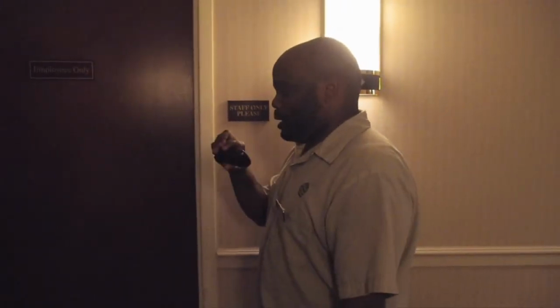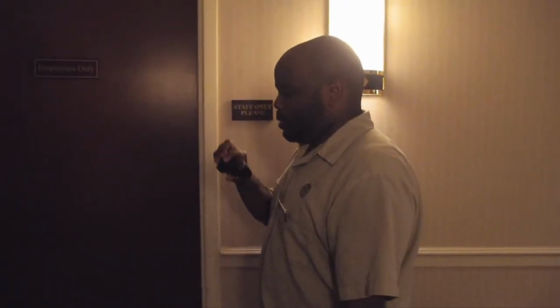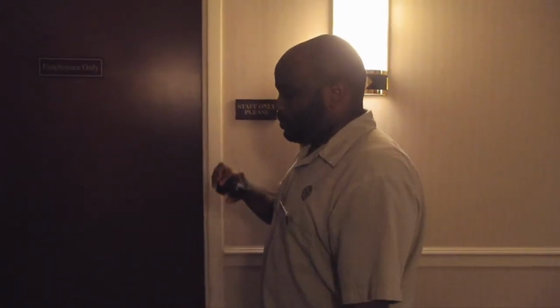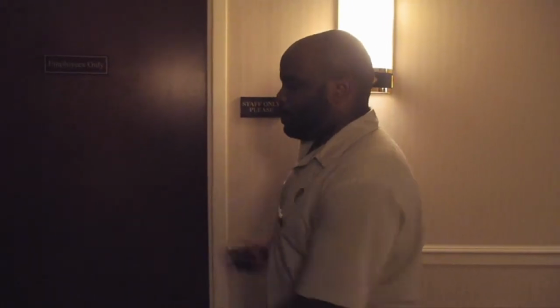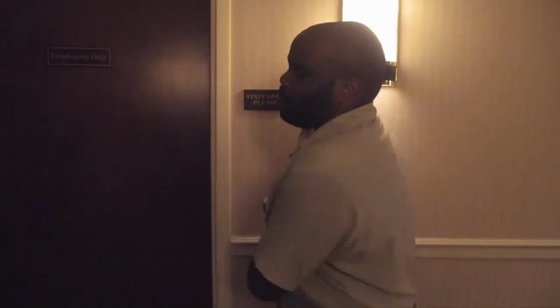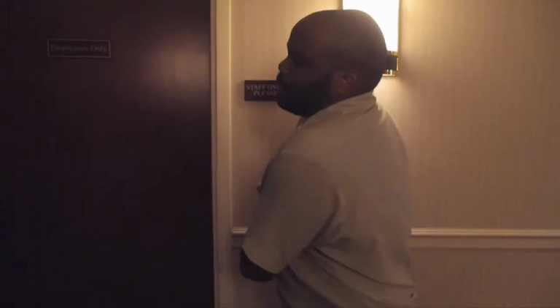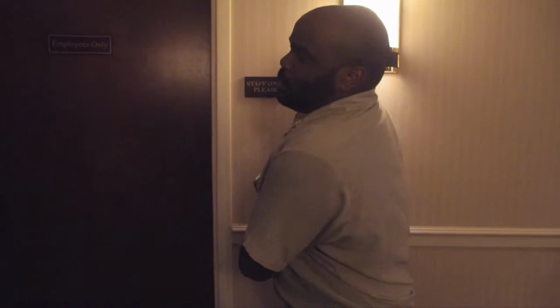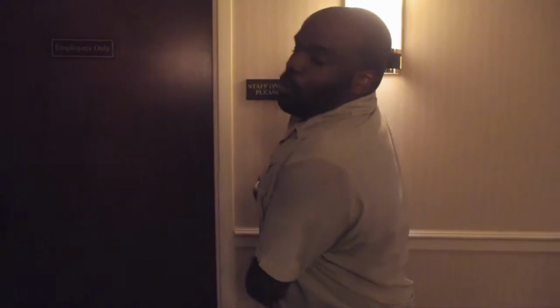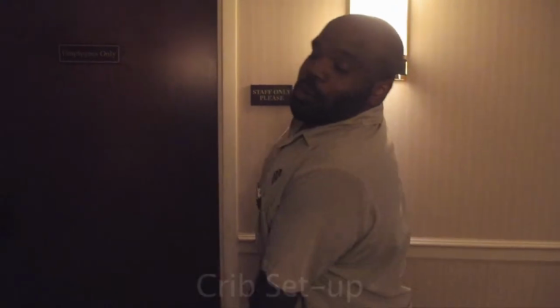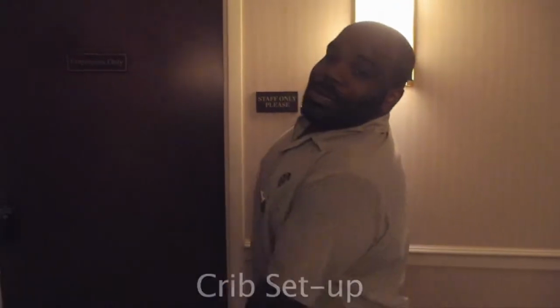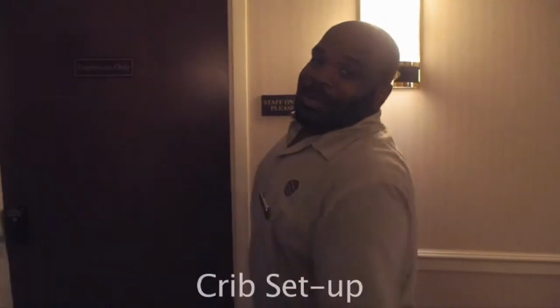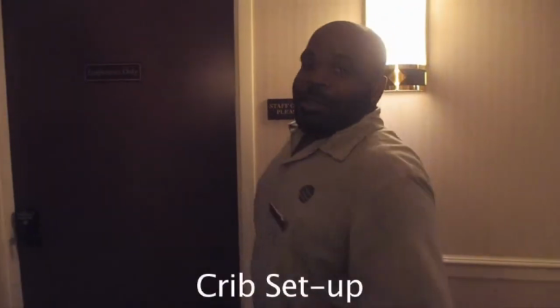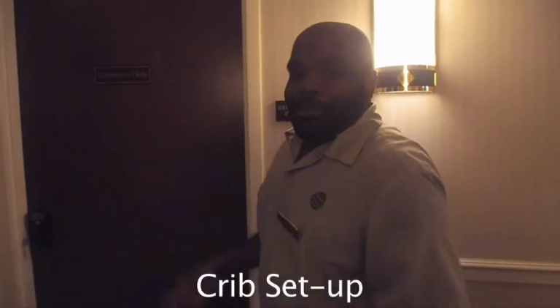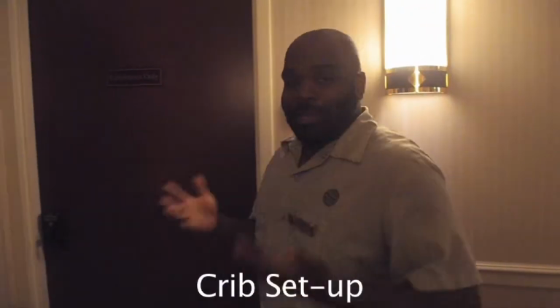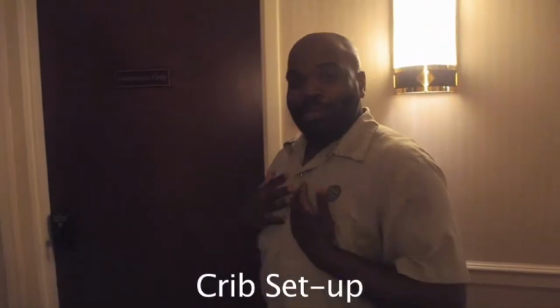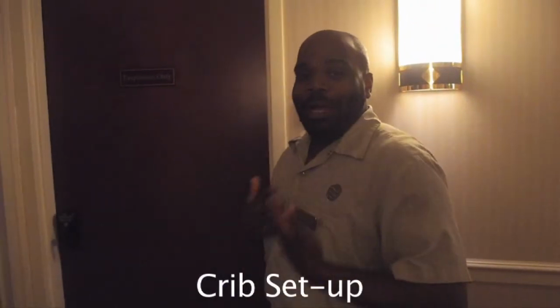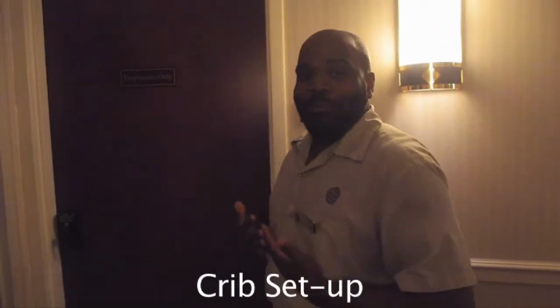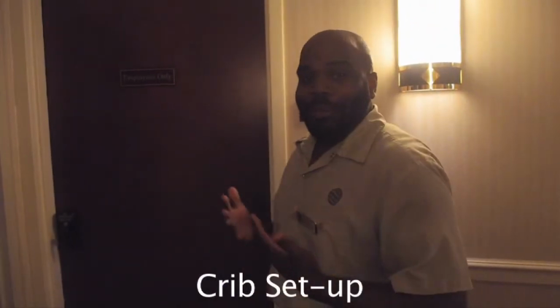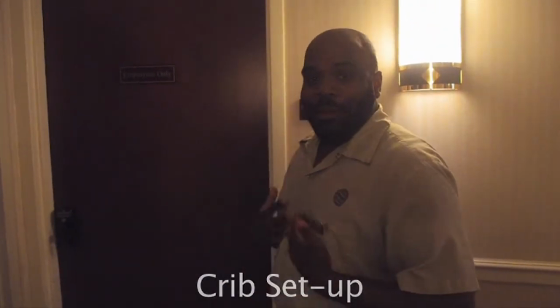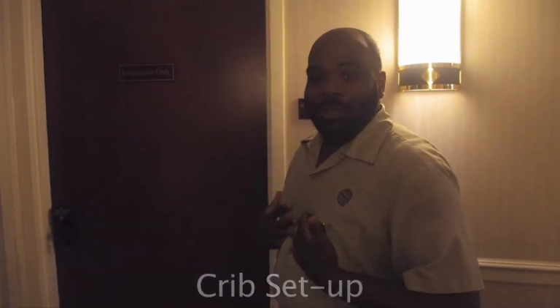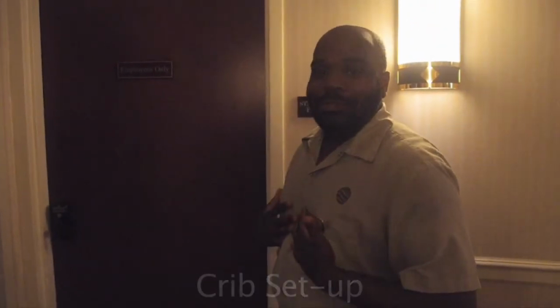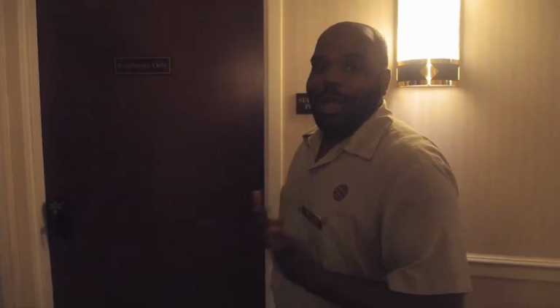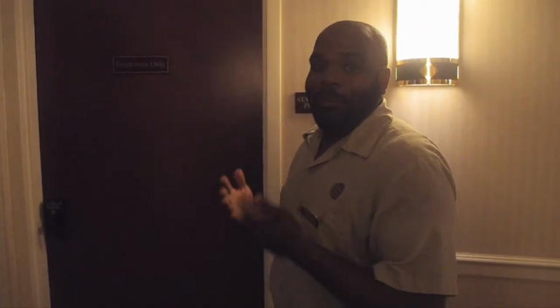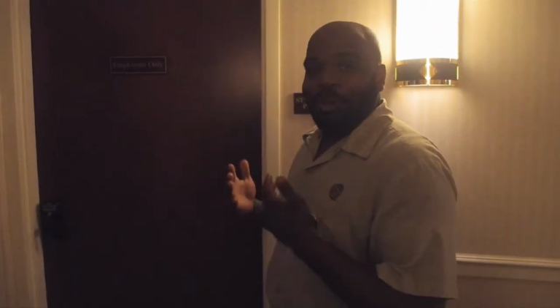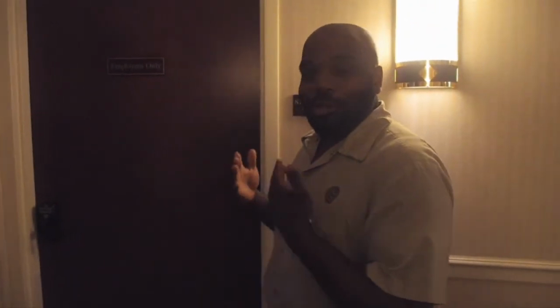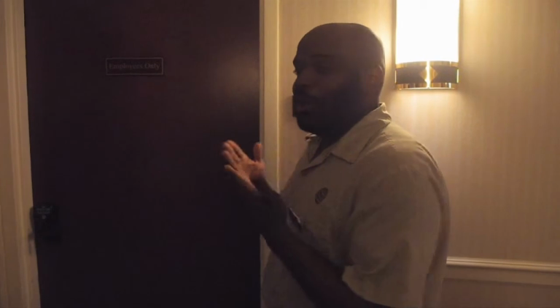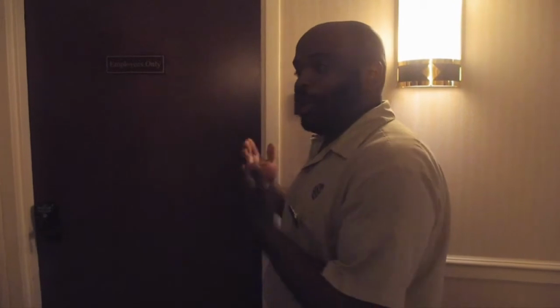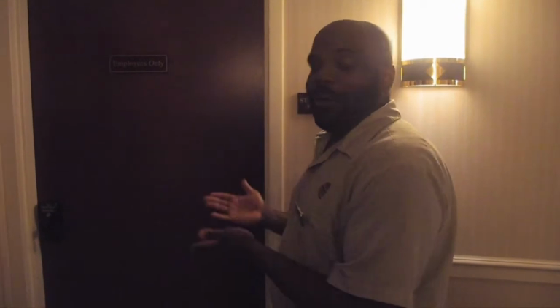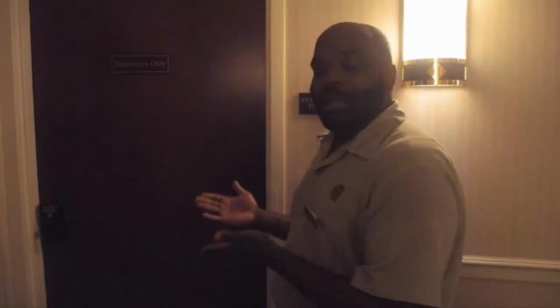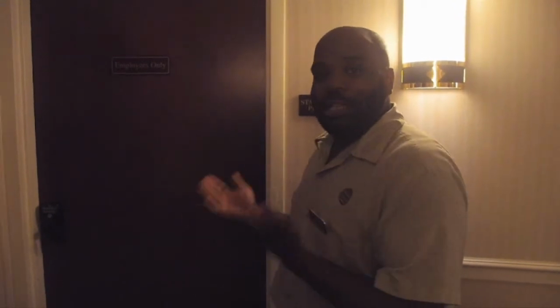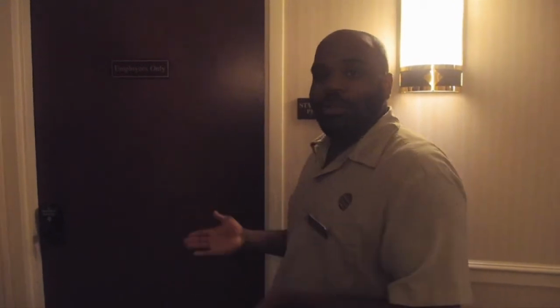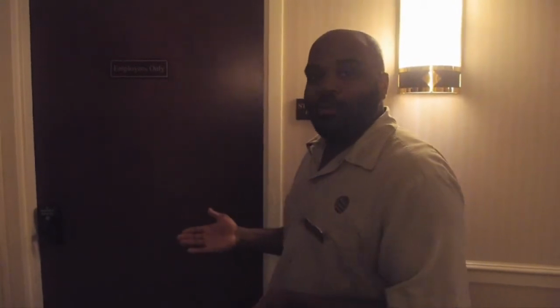Yes, I will. My name is Andrew. I am the AM person. I am going to show you how to get a pack-and-play and set it up in the room.